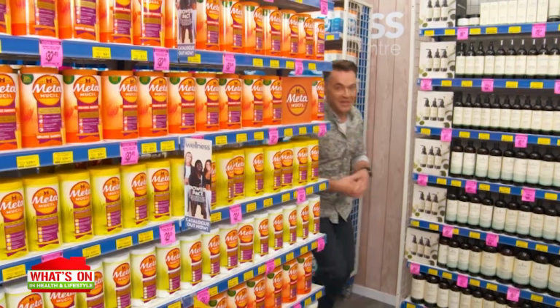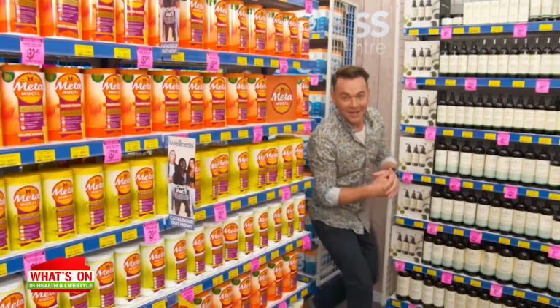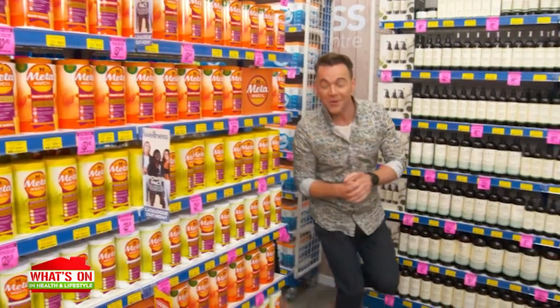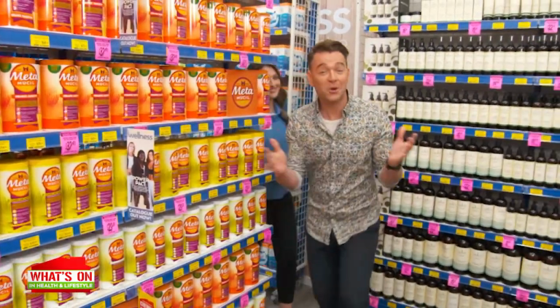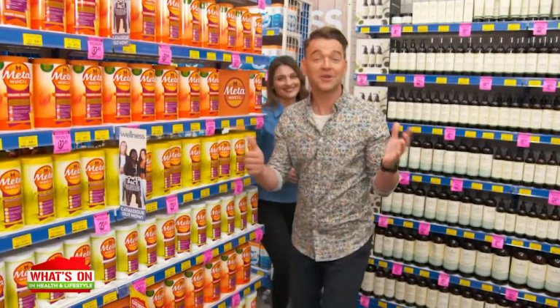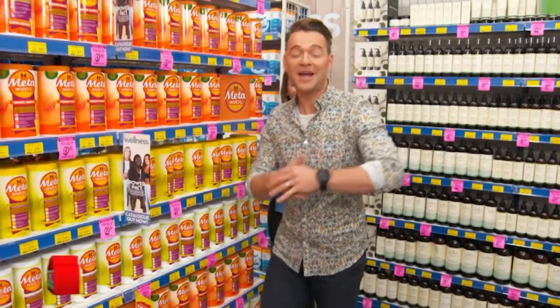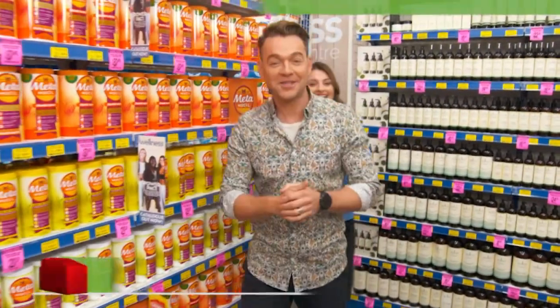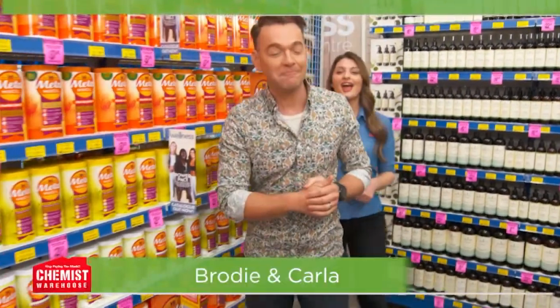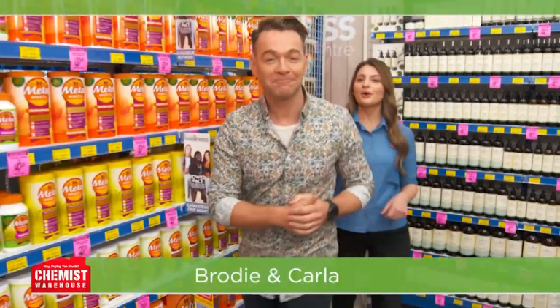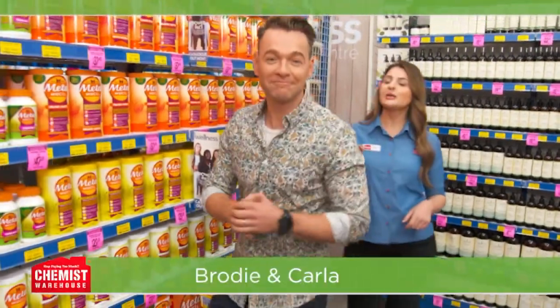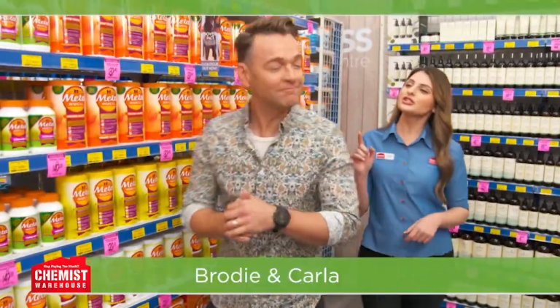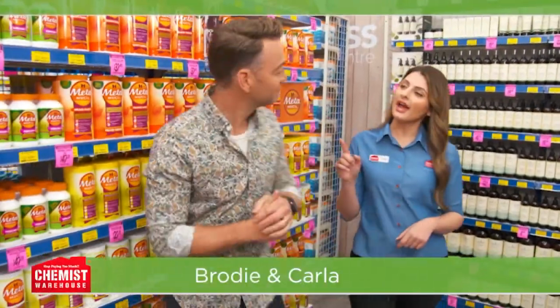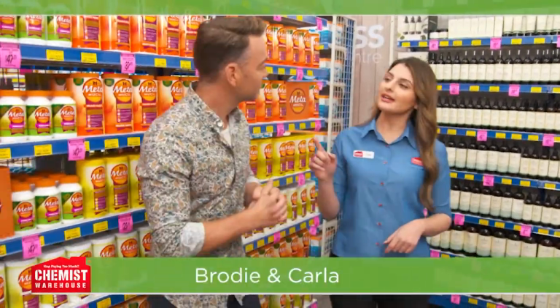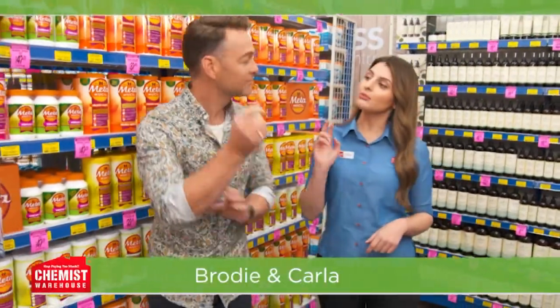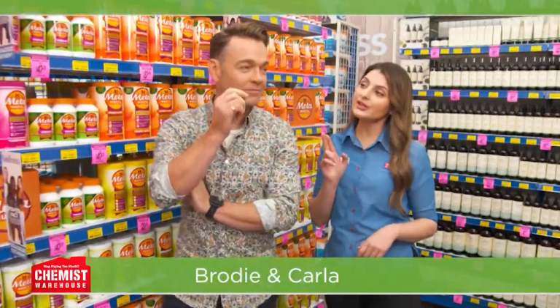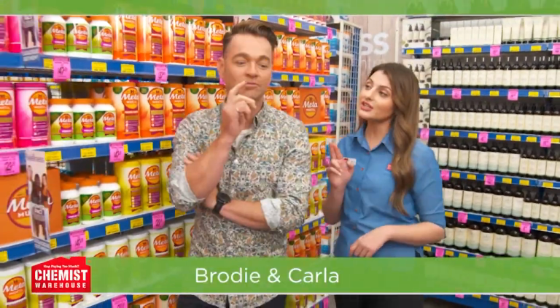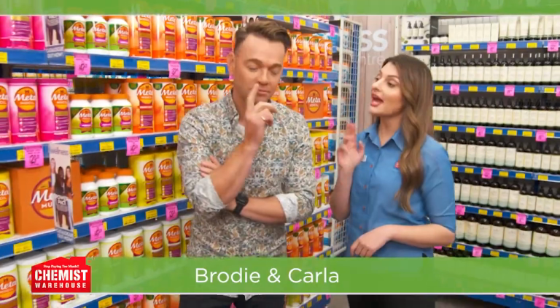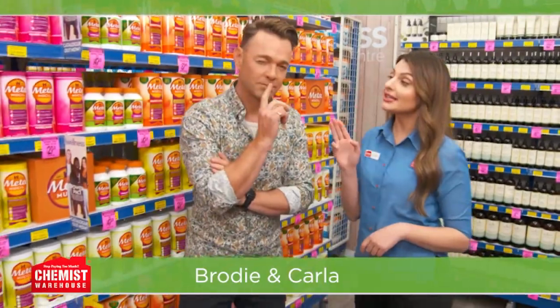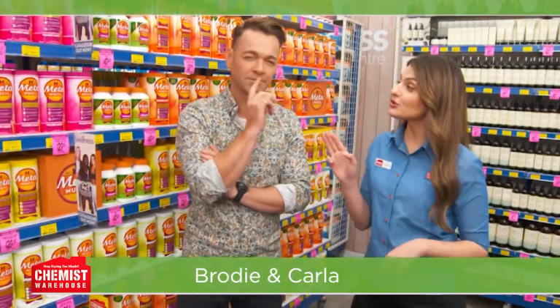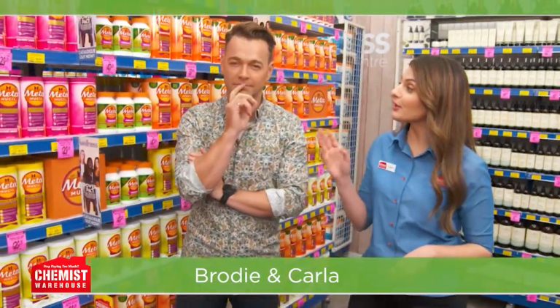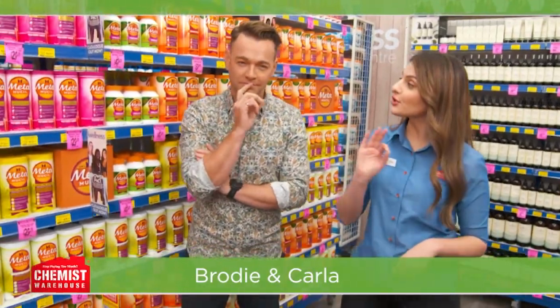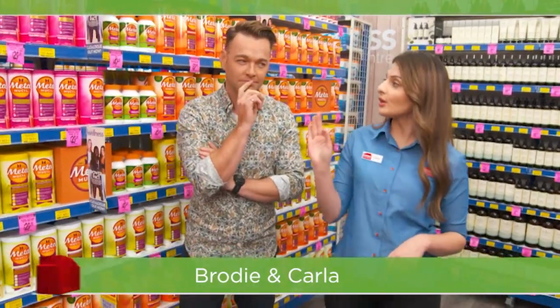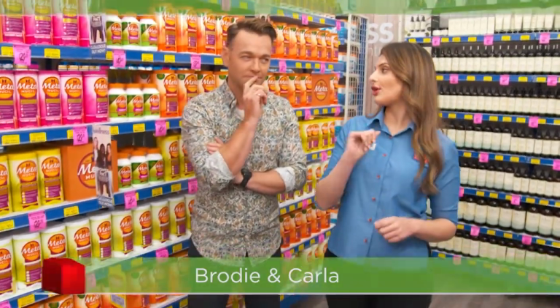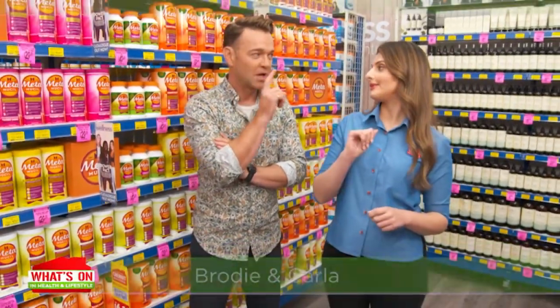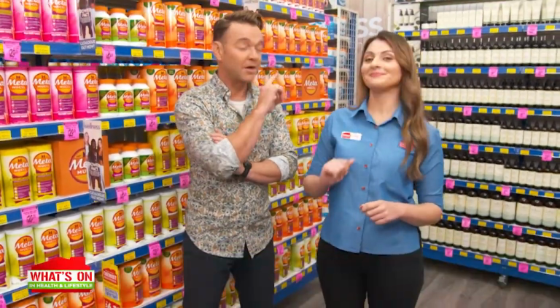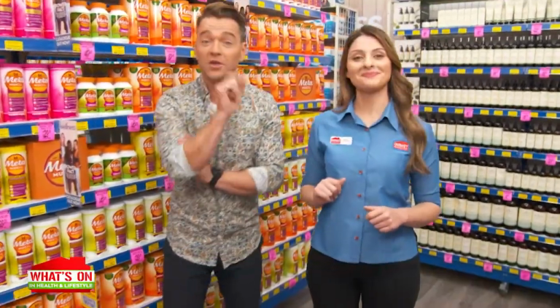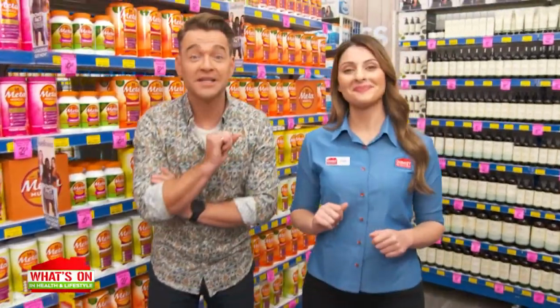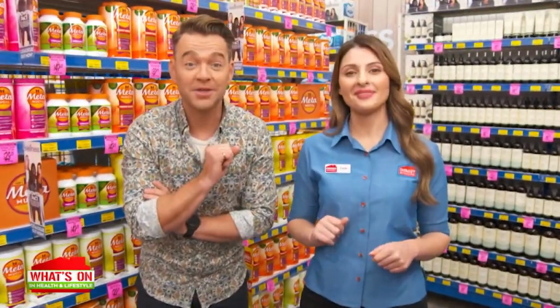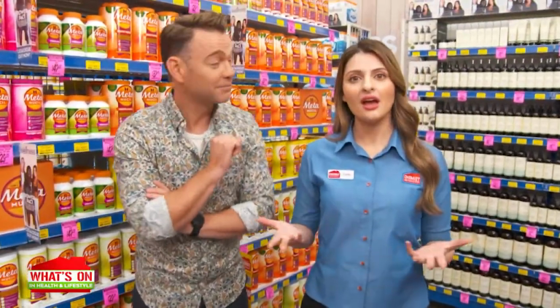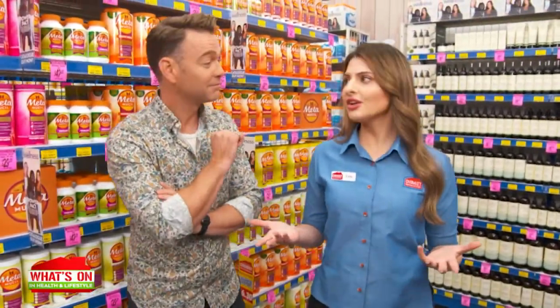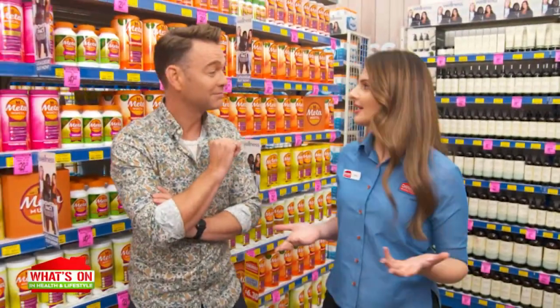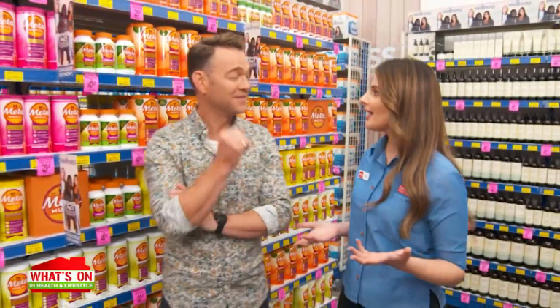Hello, it's What's On in the Warehouse time. Brodie, what do pain, moisturisation and electric toothbrushes all have in common? They're all on today's episode. You got it in one!